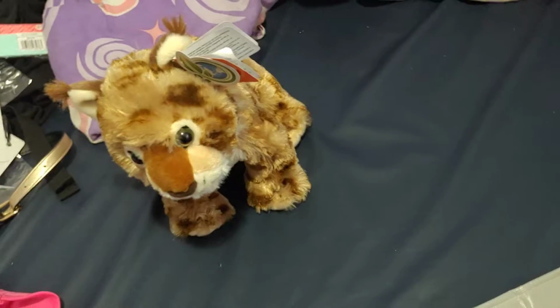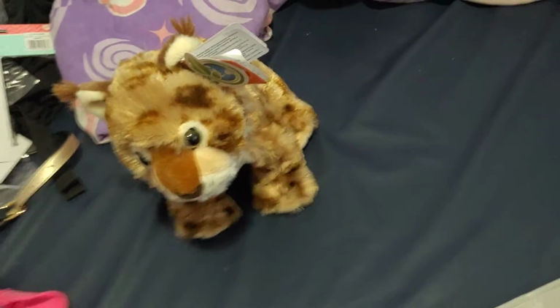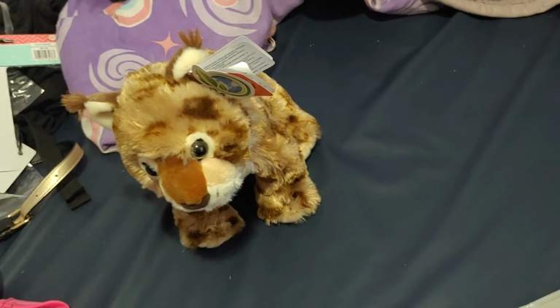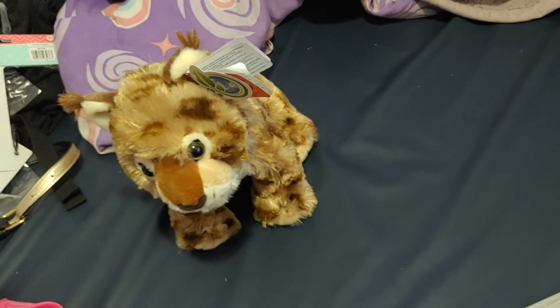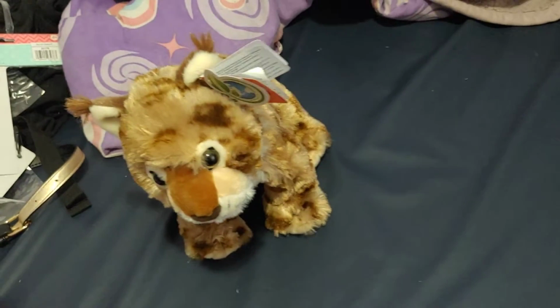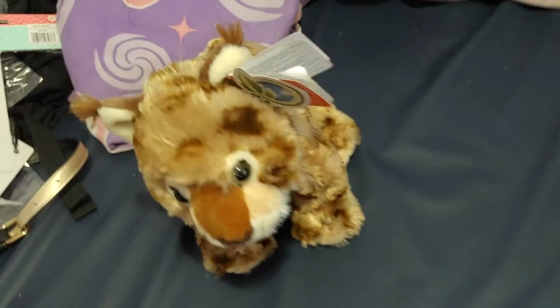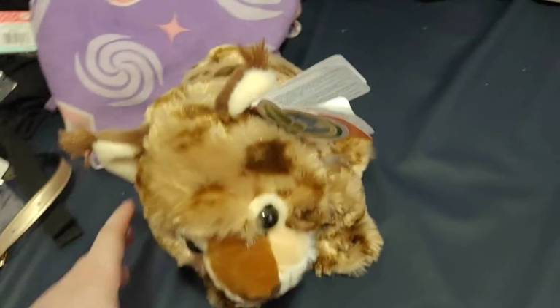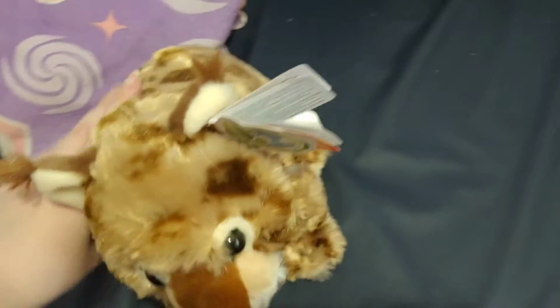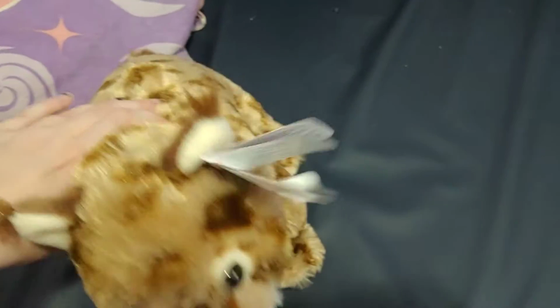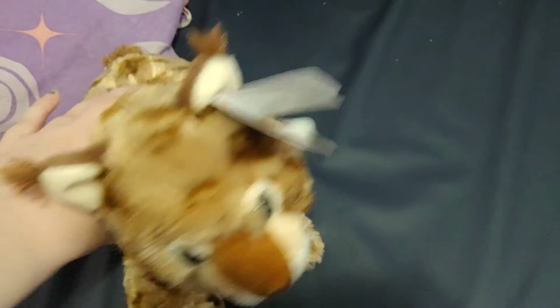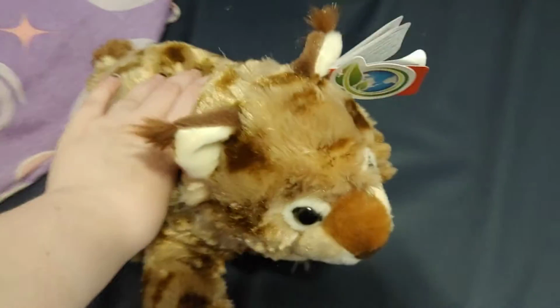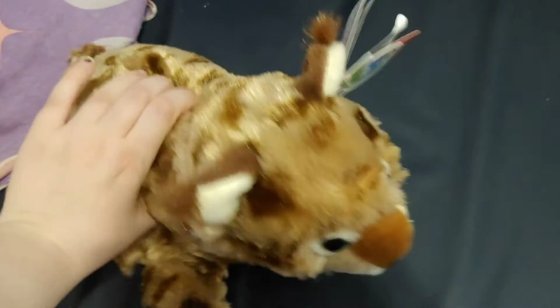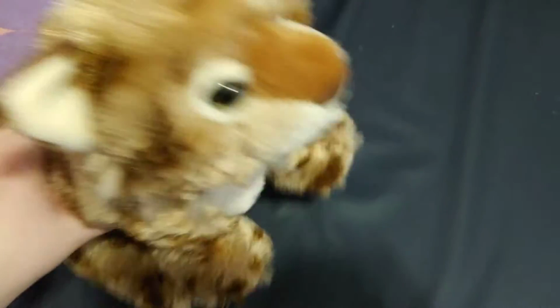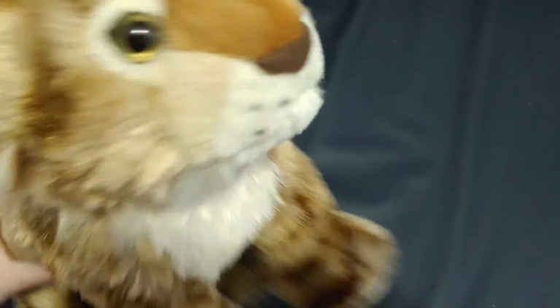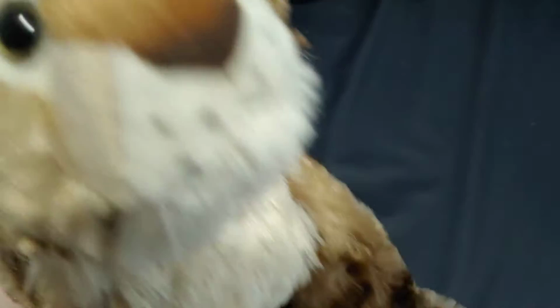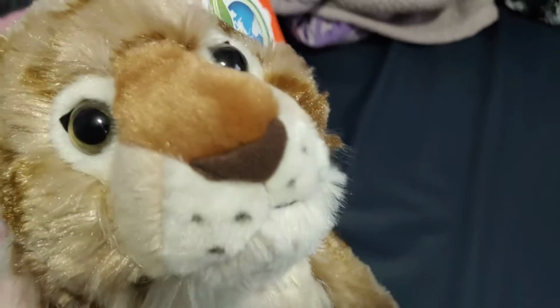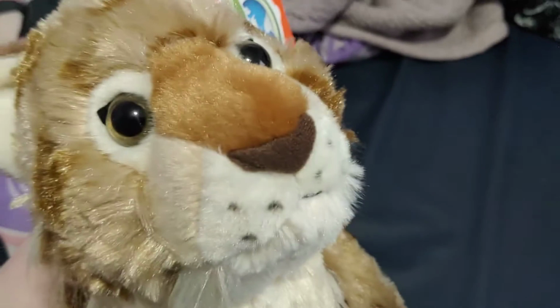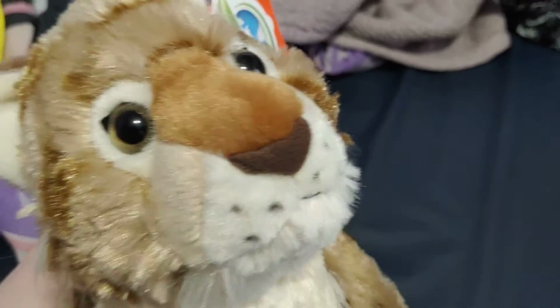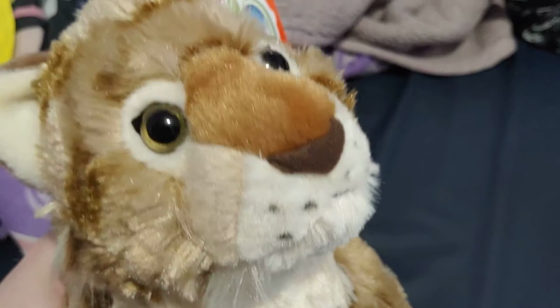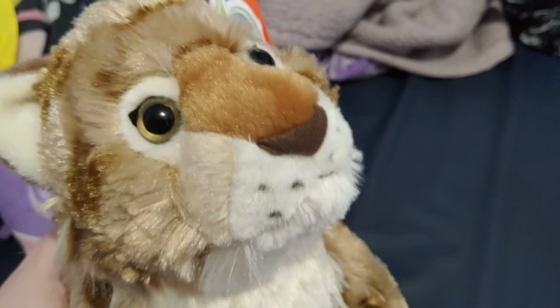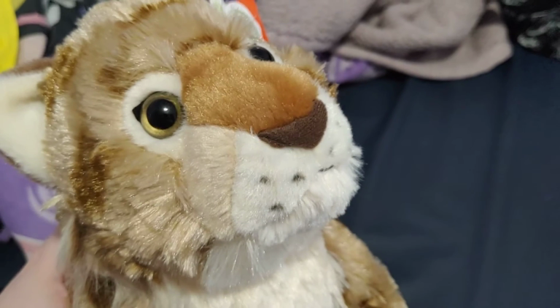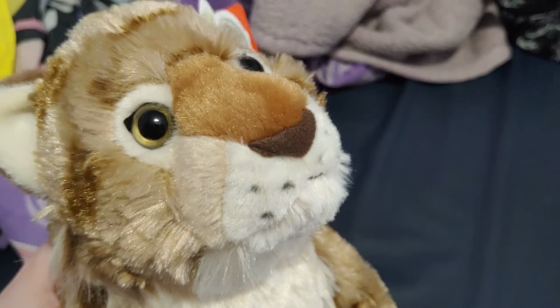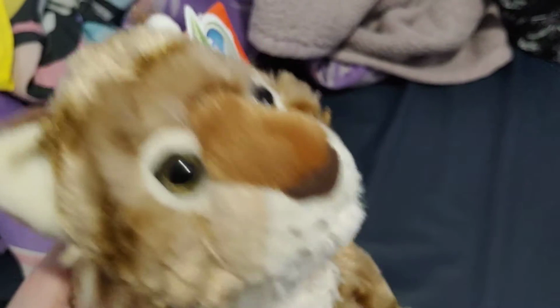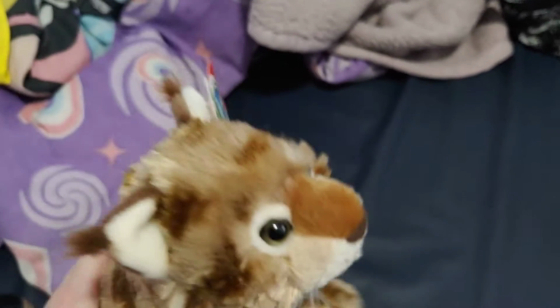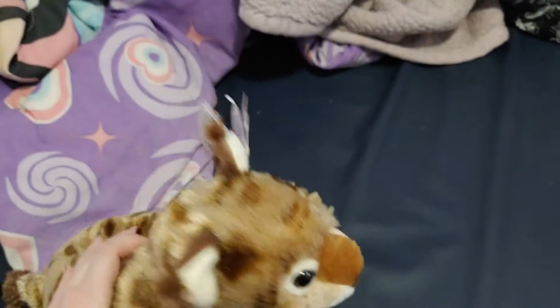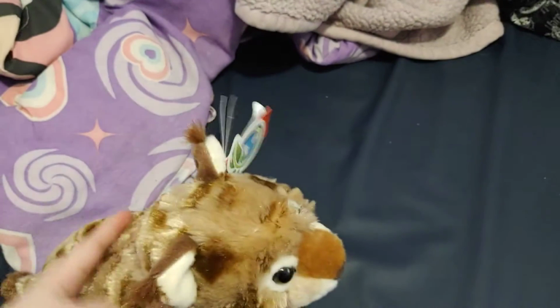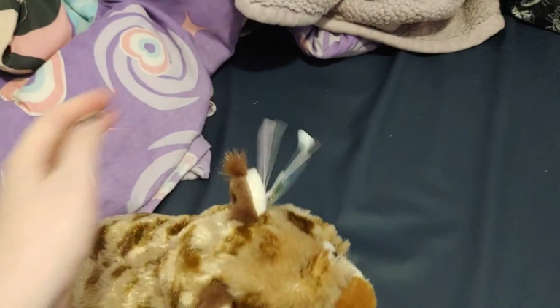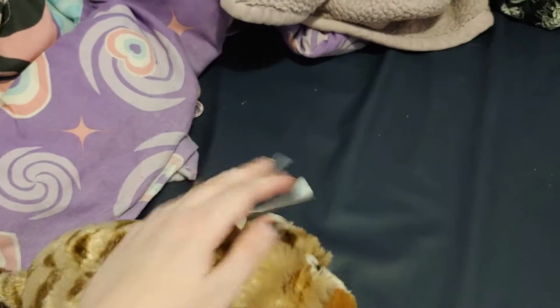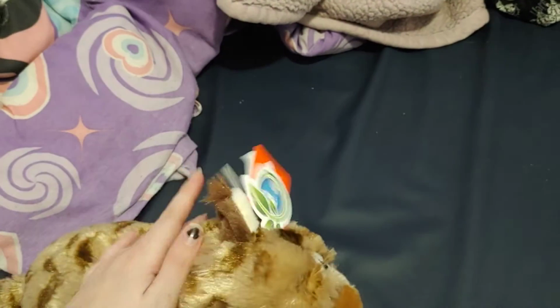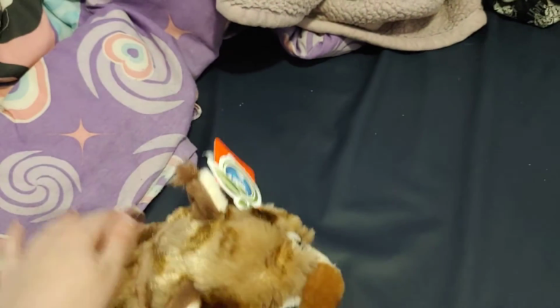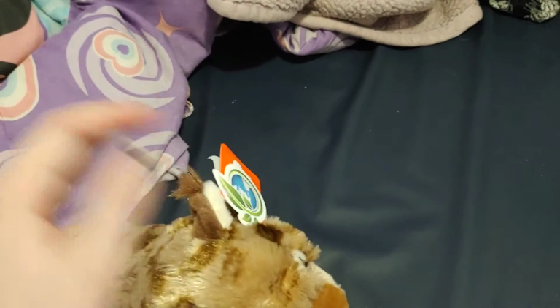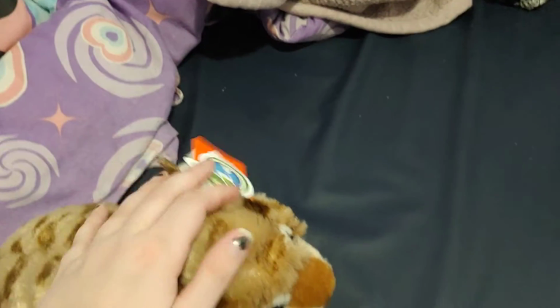Hey you guys, so I went to the zoo today and I got a lynx plush. It's very cute. It's very nicely made. It's very soft.